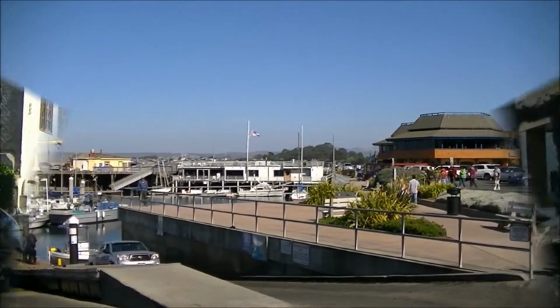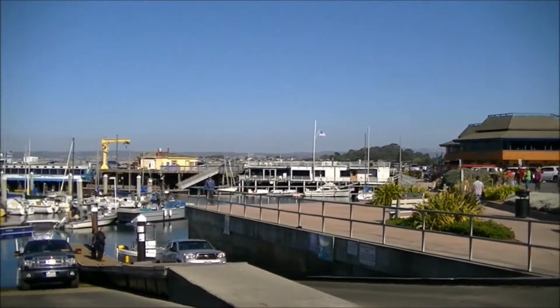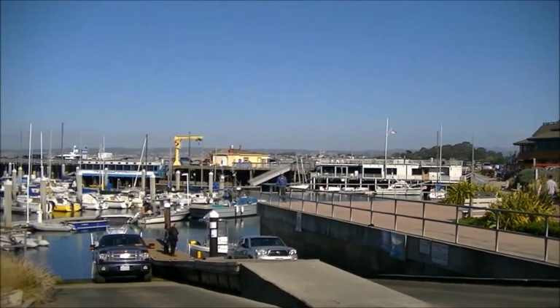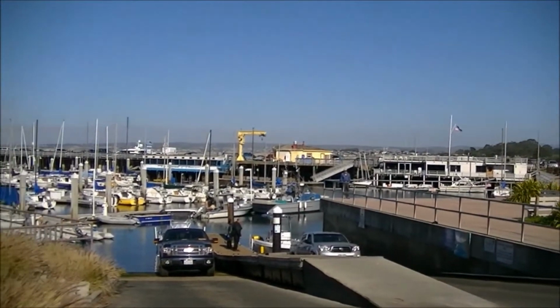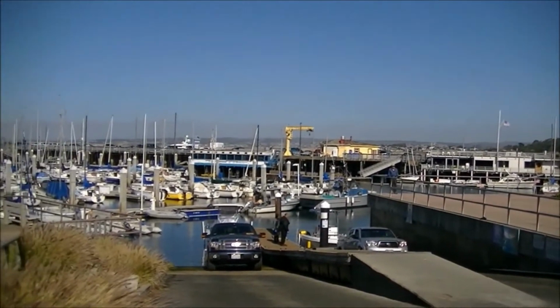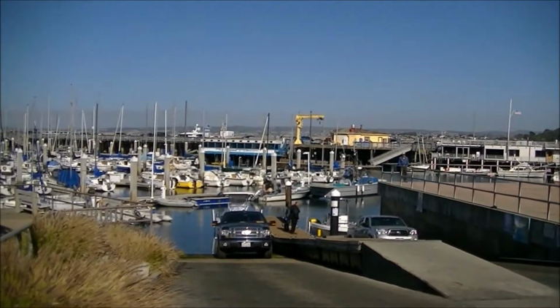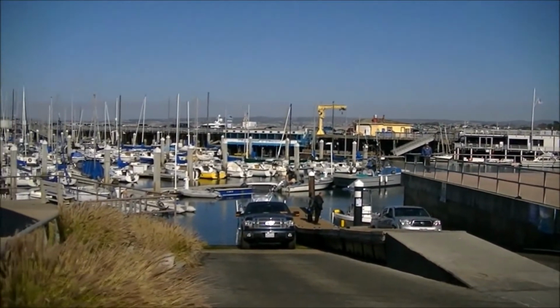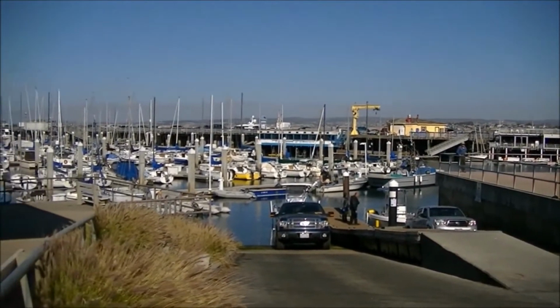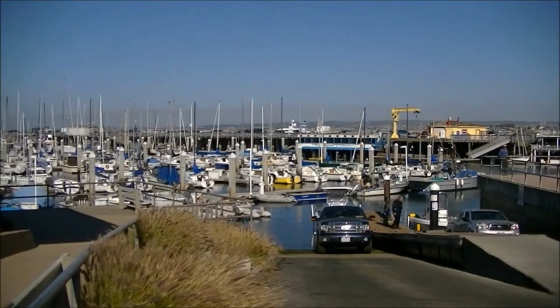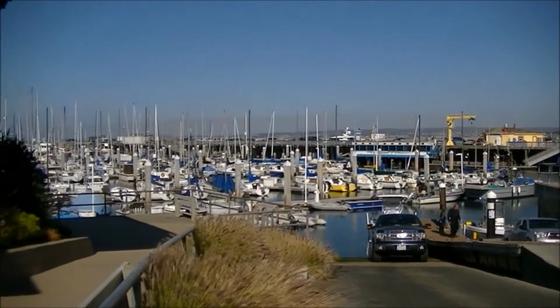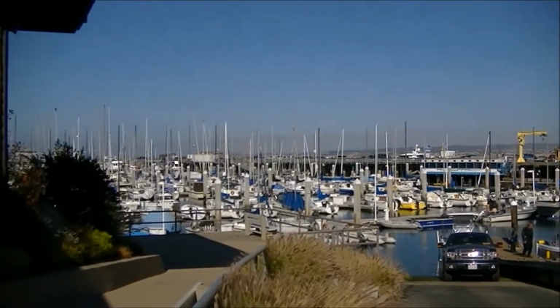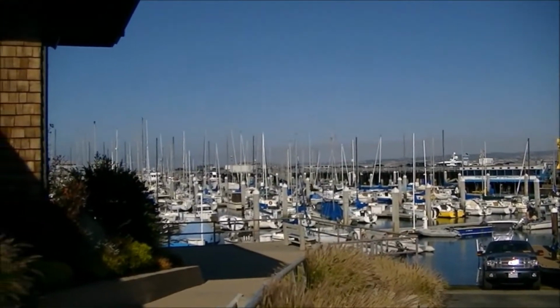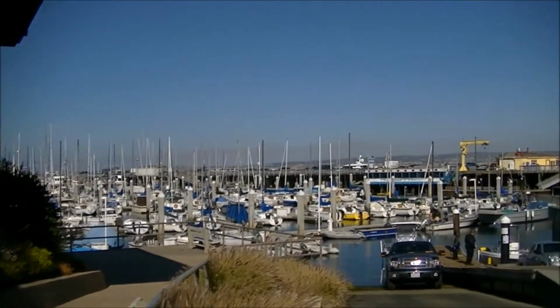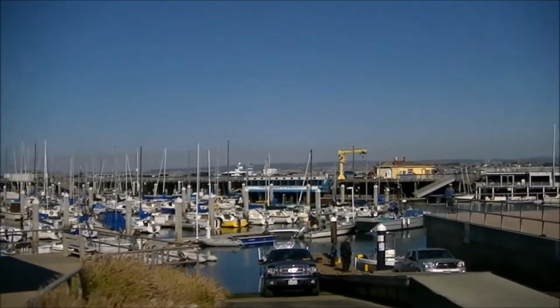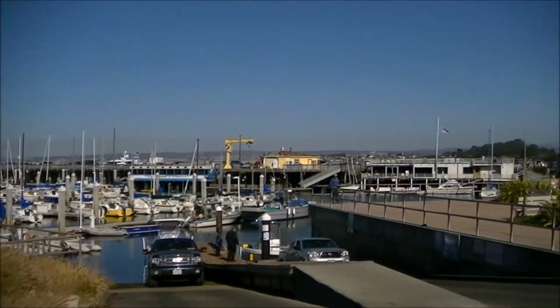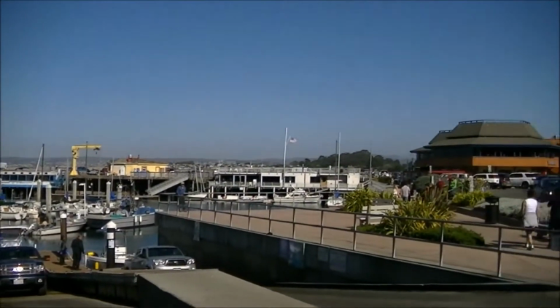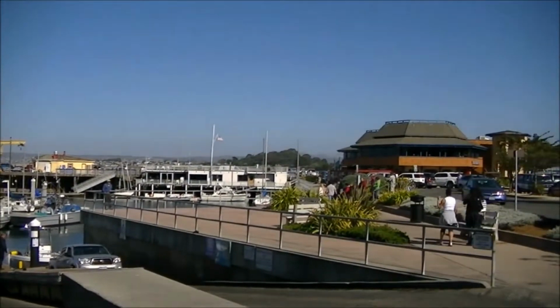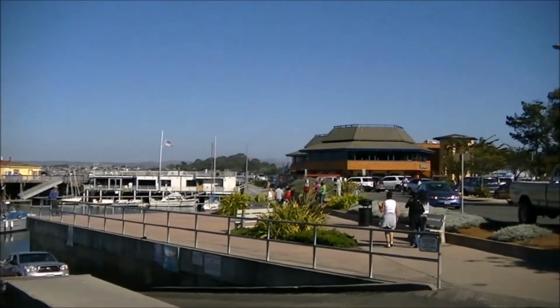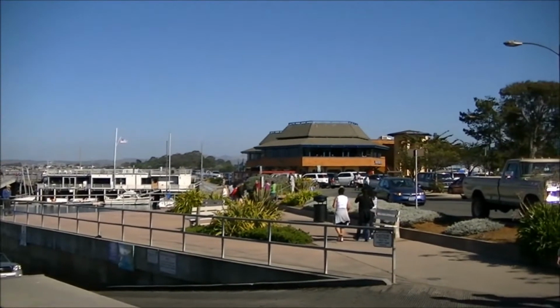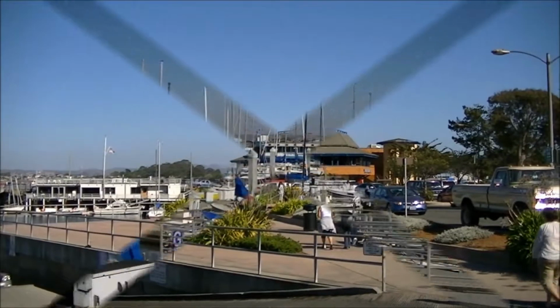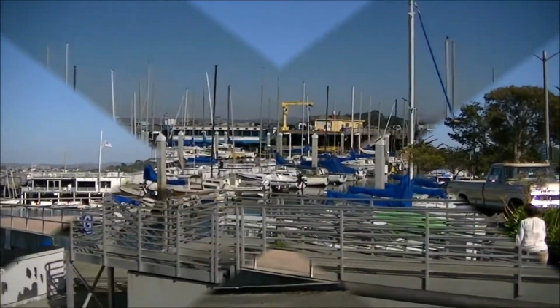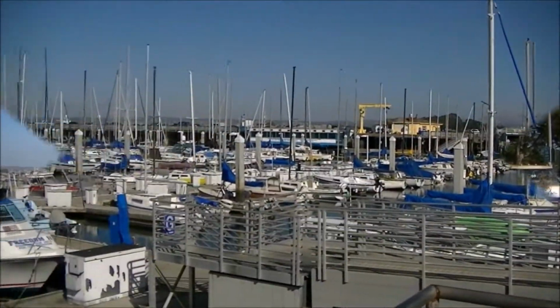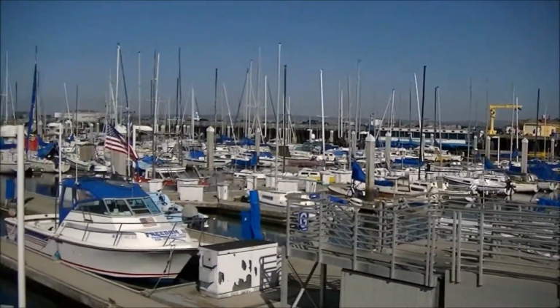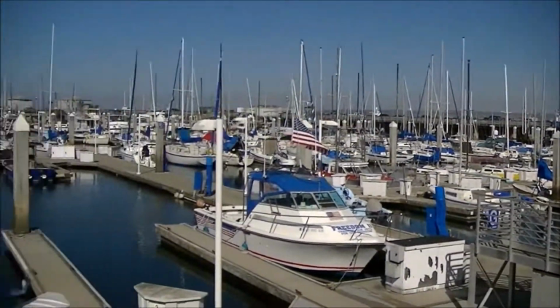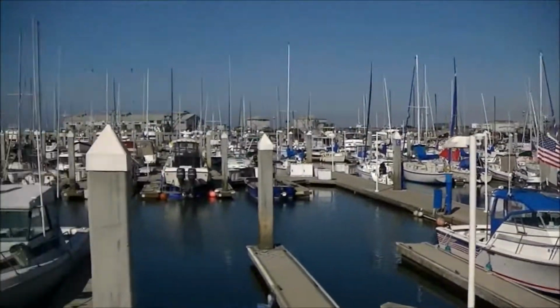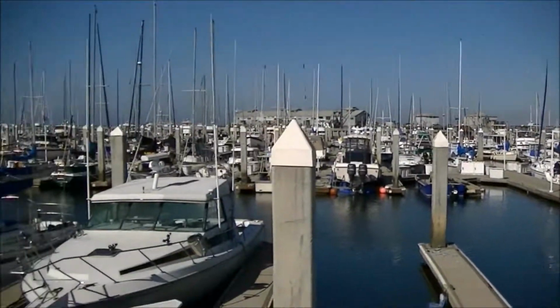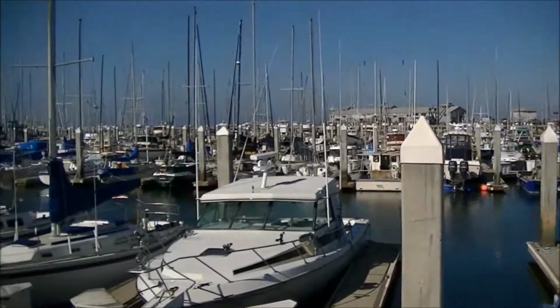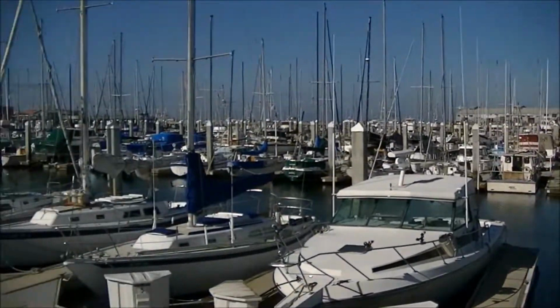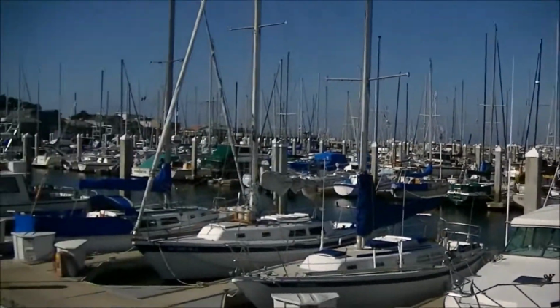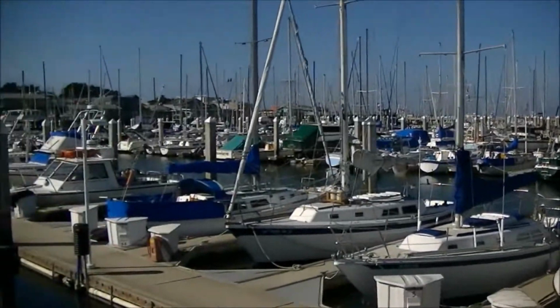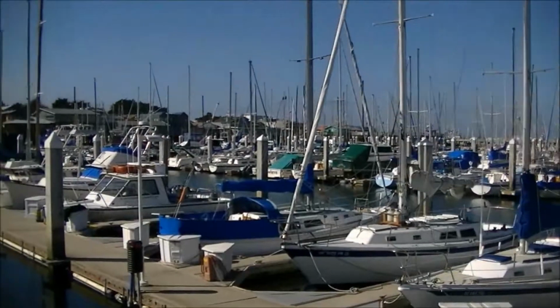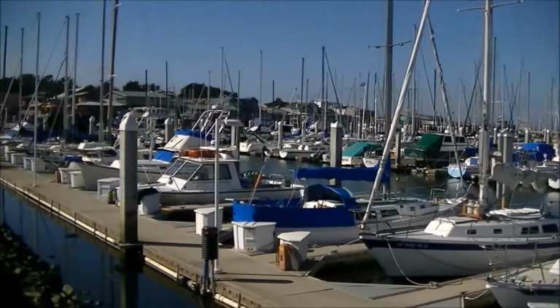Now we're in downtown Monterey at the Fisherman's Wharf area. Some people are getting their boats out — a lot of nice boats in here. We'll tour this area a little bit. Still Saturday afternoon, the 15th. There's a lot of sailboats here.